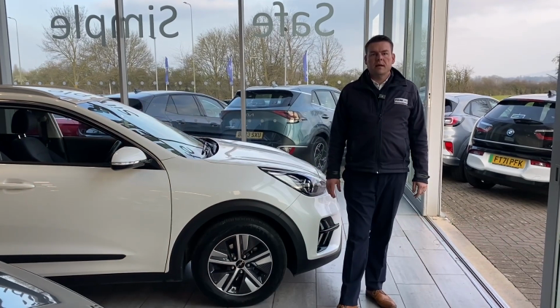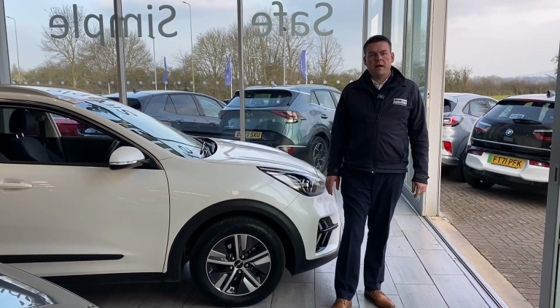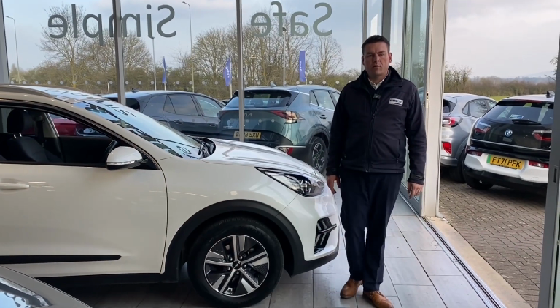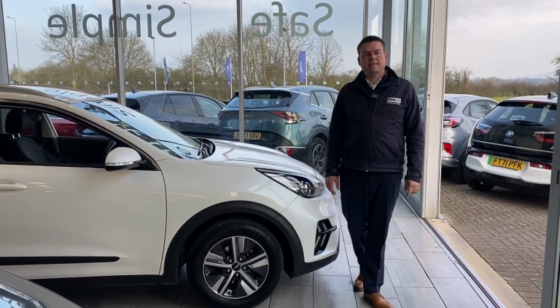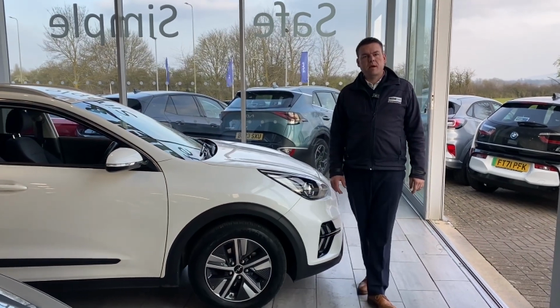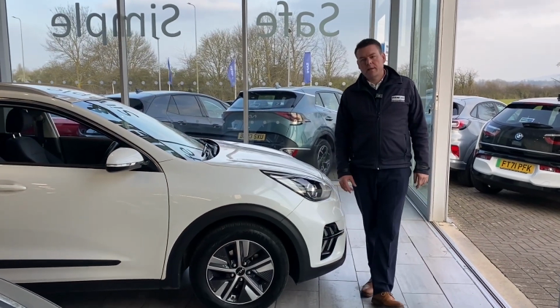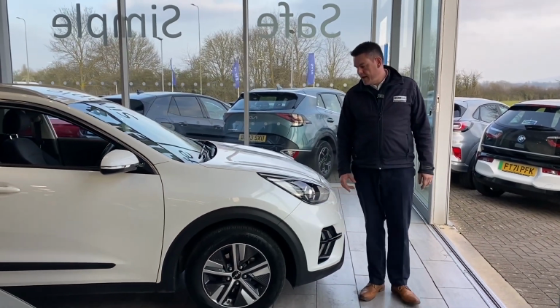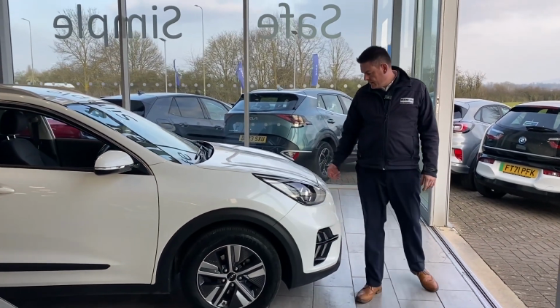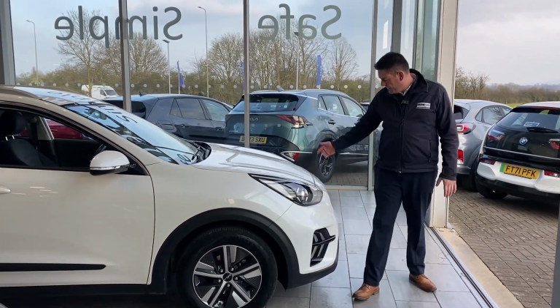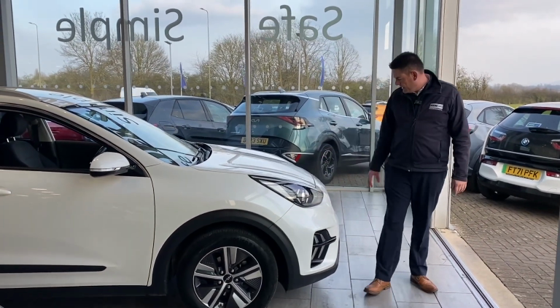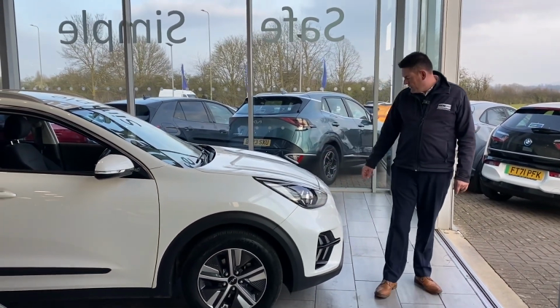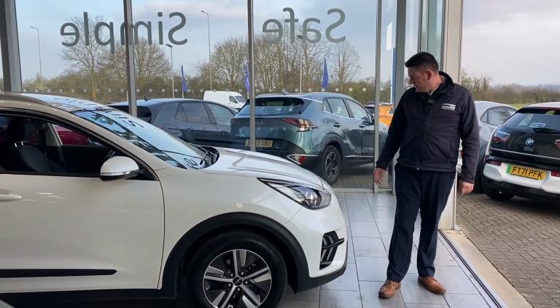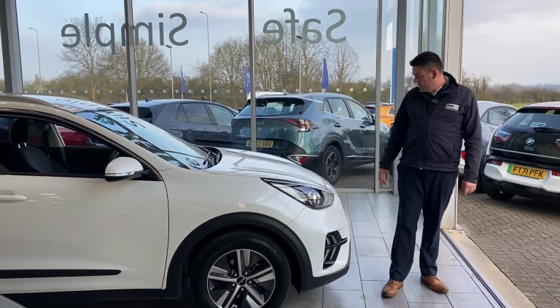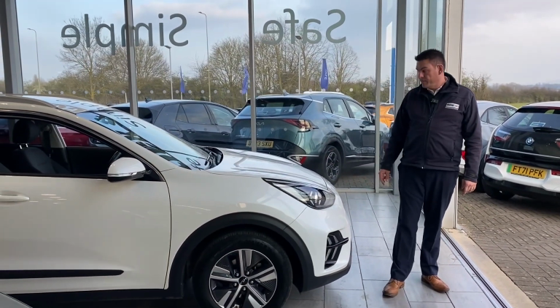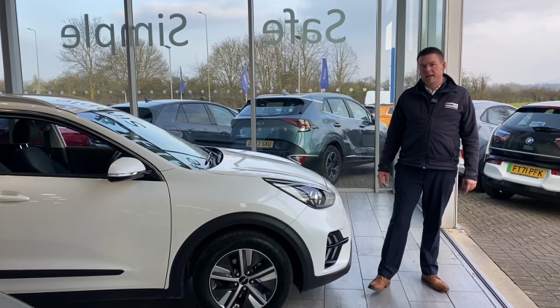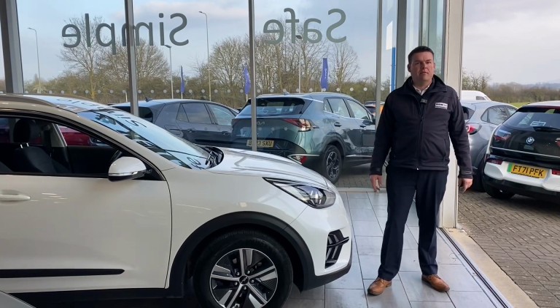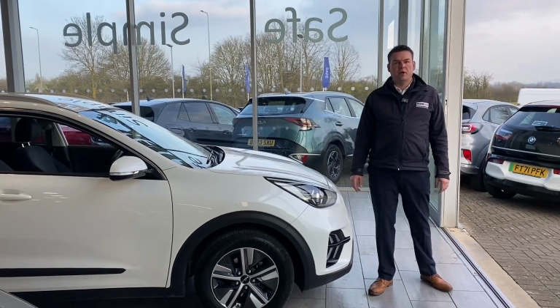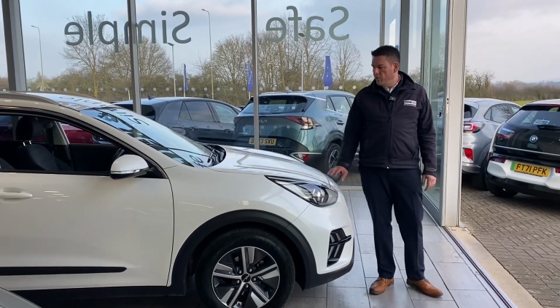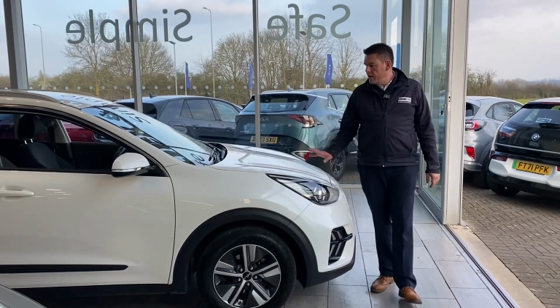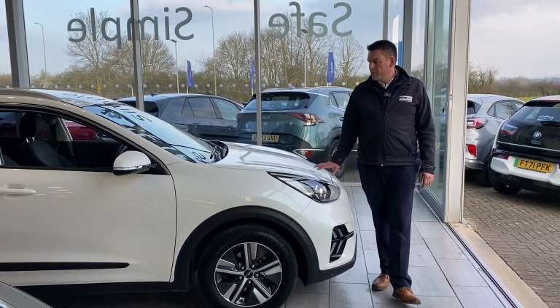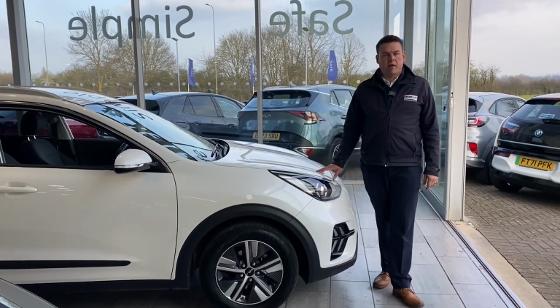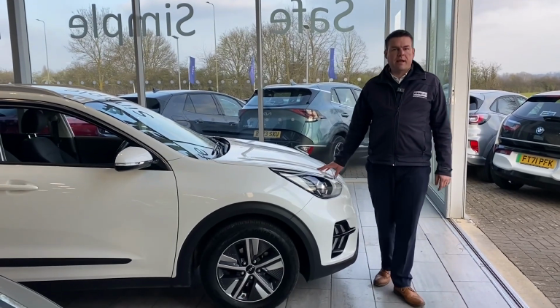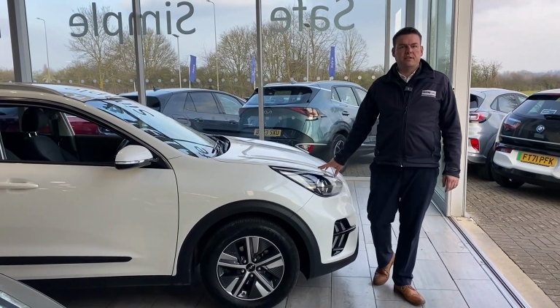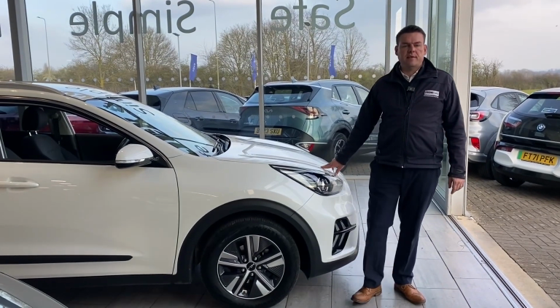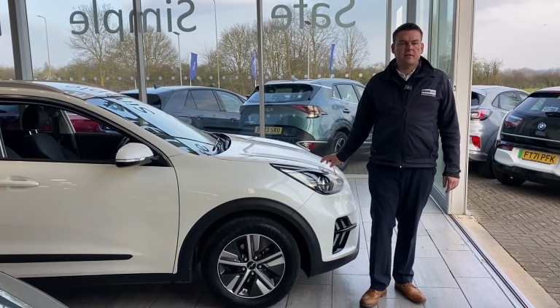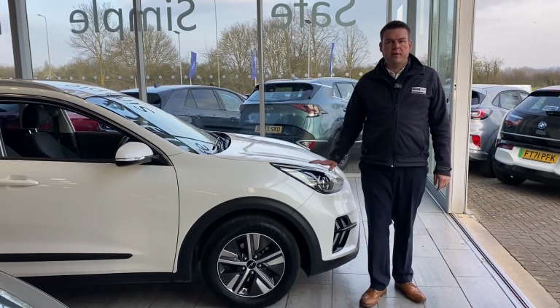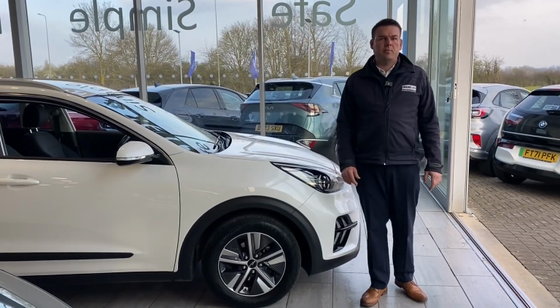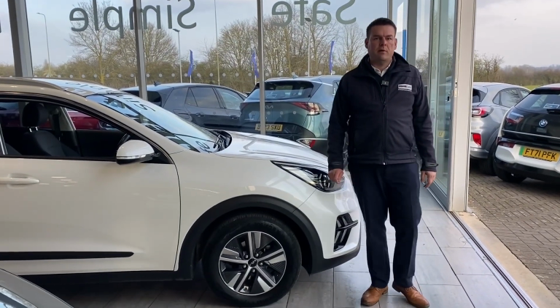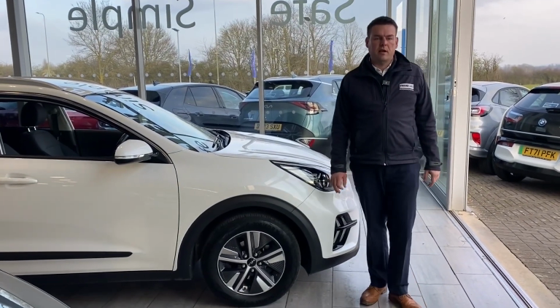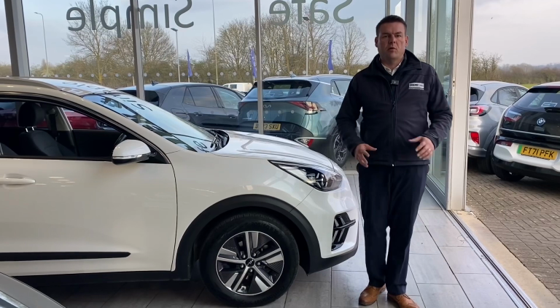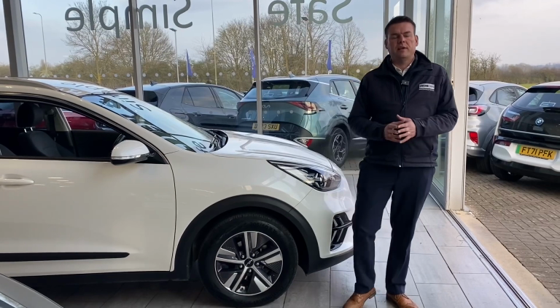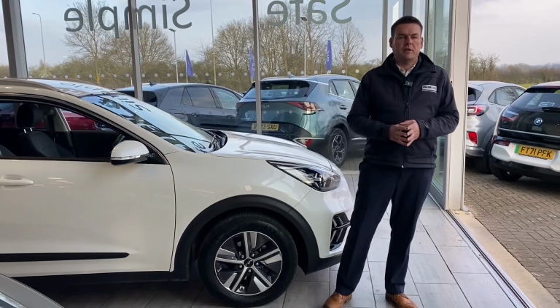Hello and welcome back to Tame Cars. We have a lovely, nearly new, new shape Kia Niro 2 for you. We're going to go around that in just a second. Nice 22 plate one, so loads of warranty left on it.